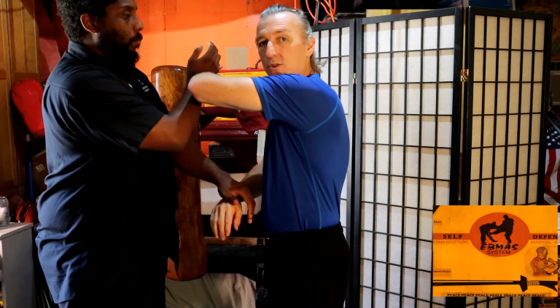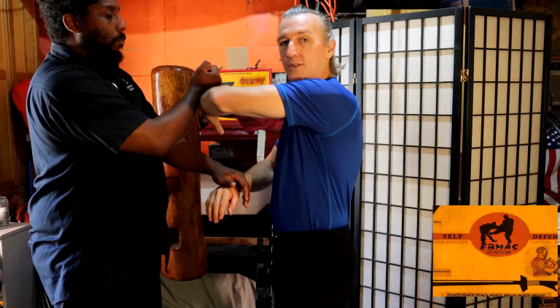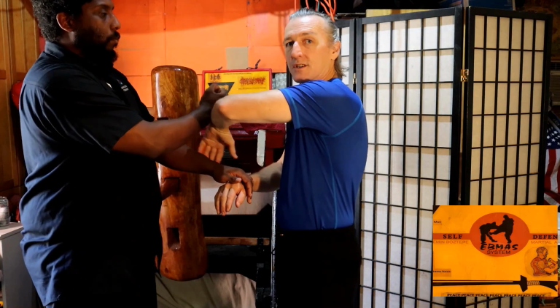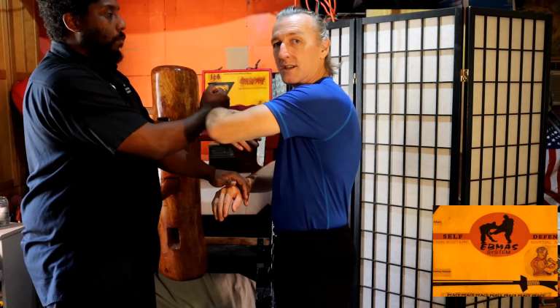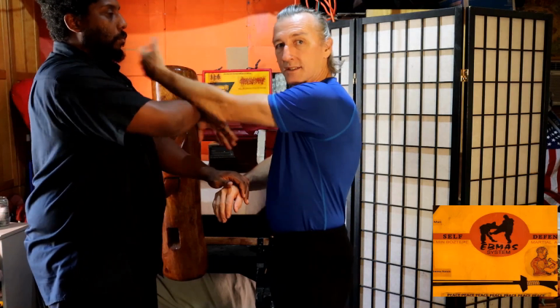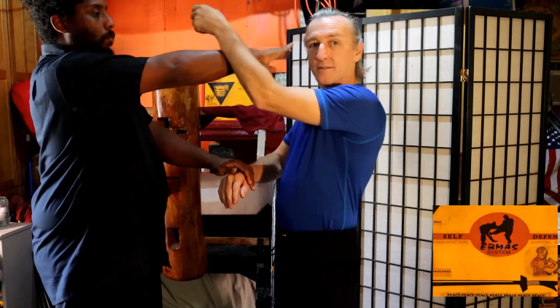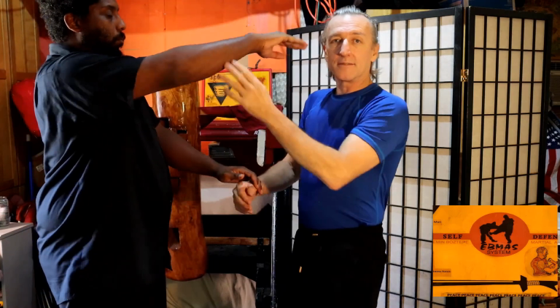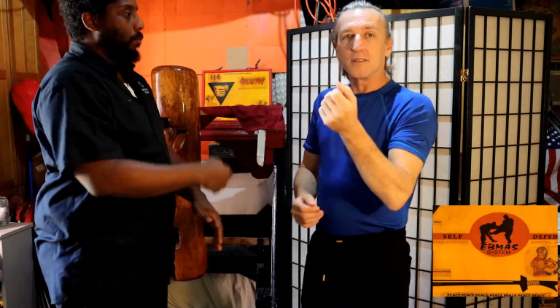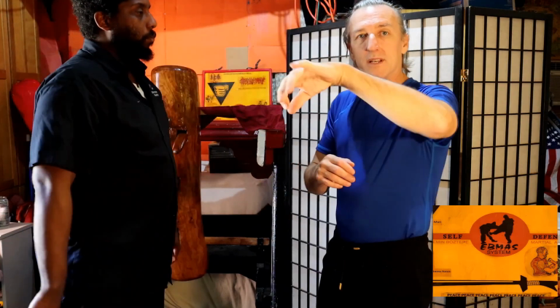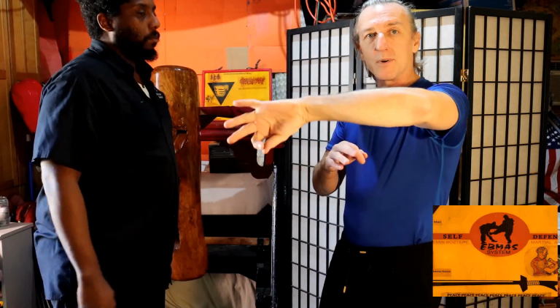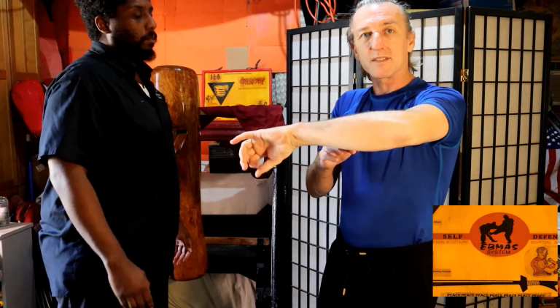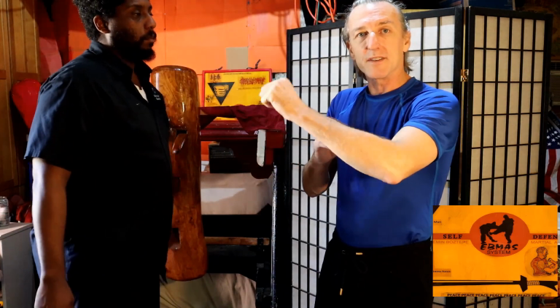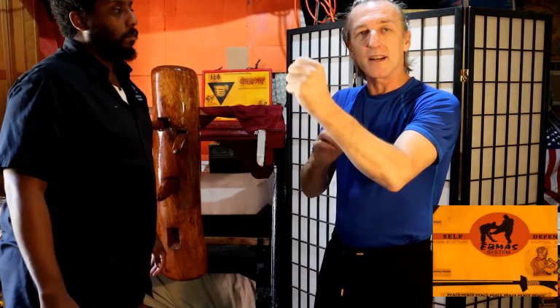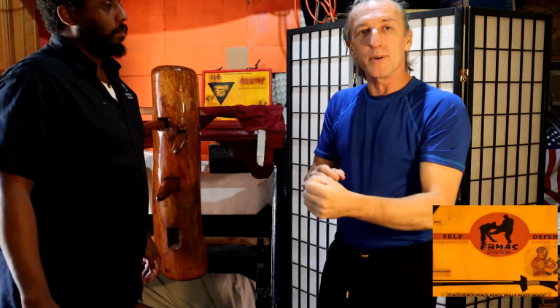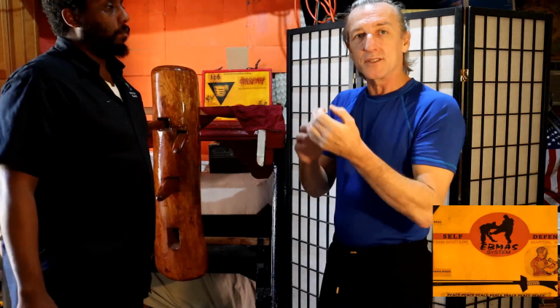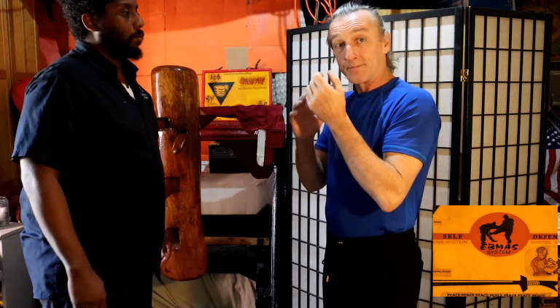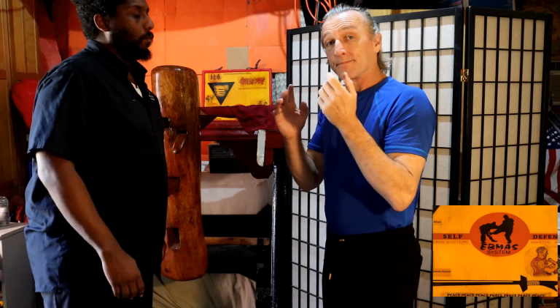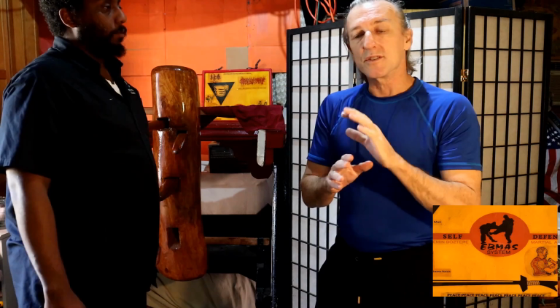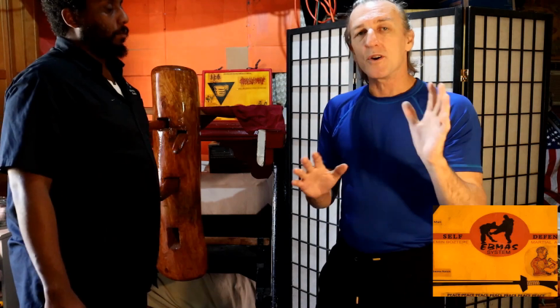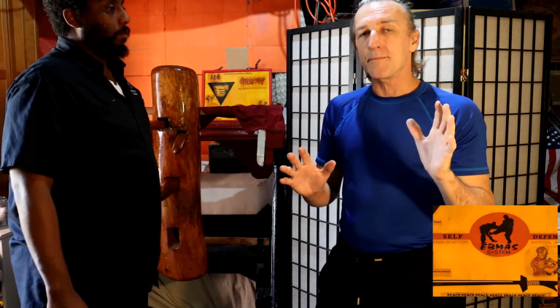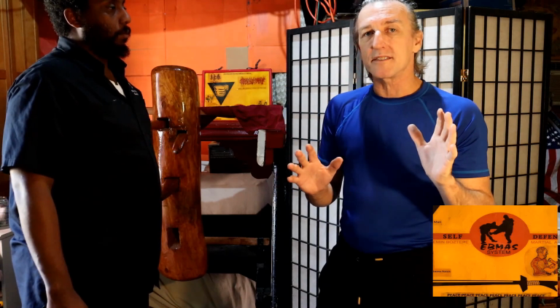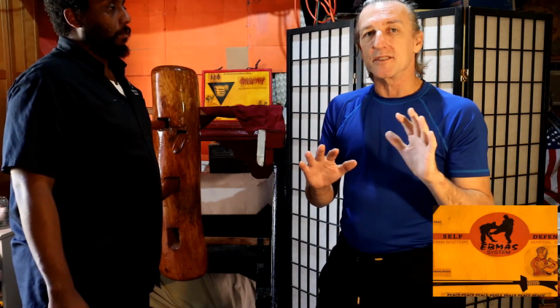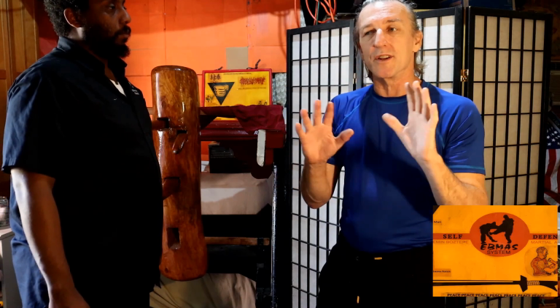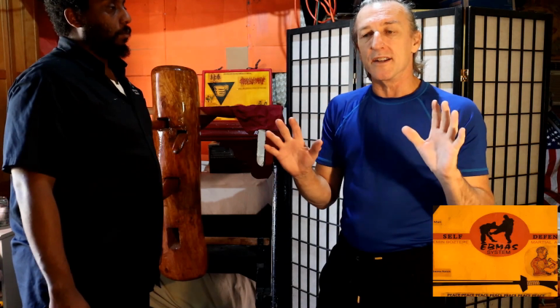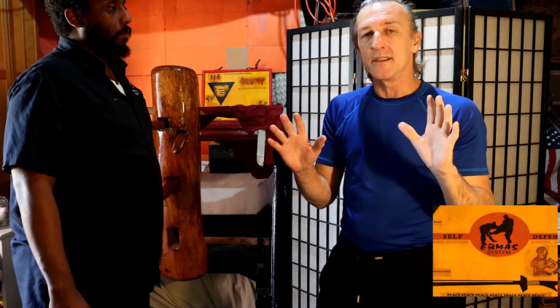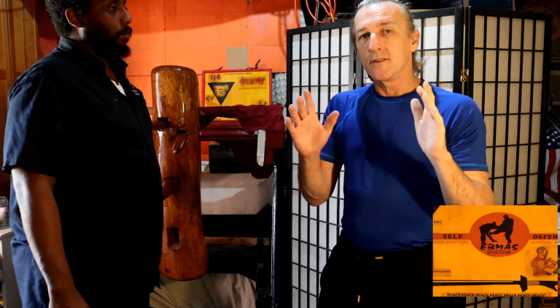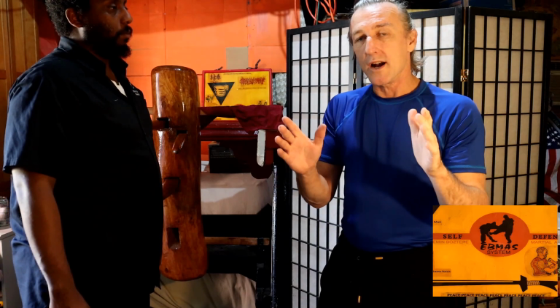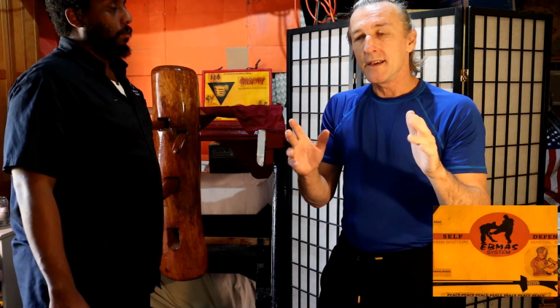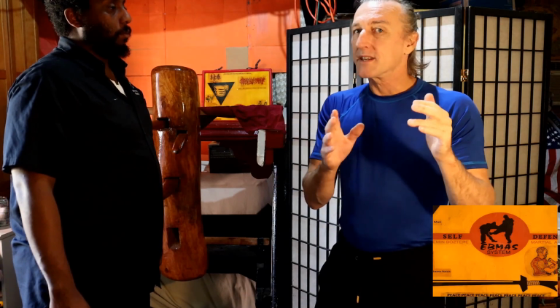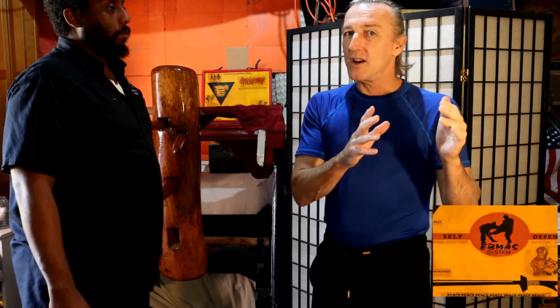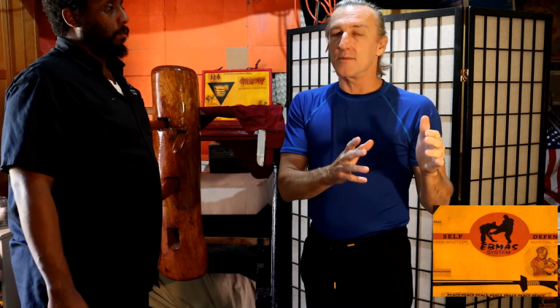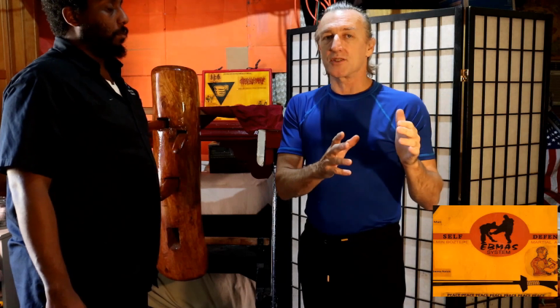It rolls over and becomes a bong sao inside the punch. So there's a false hypothesis going on here, because other martial arts...